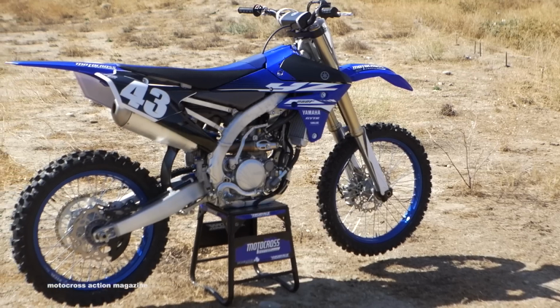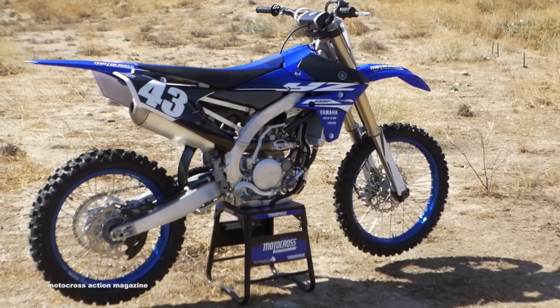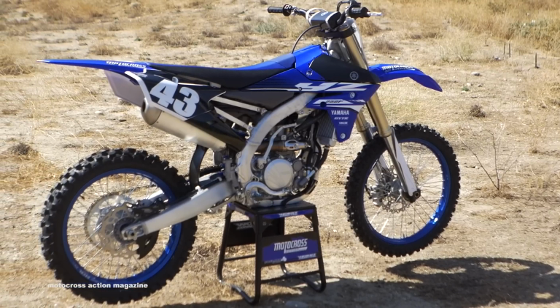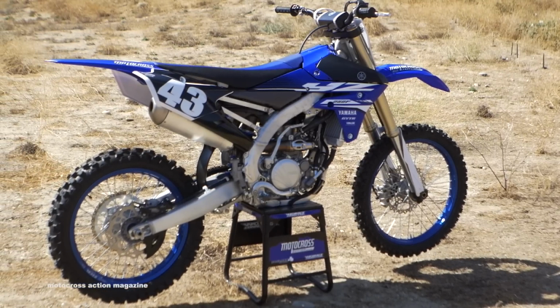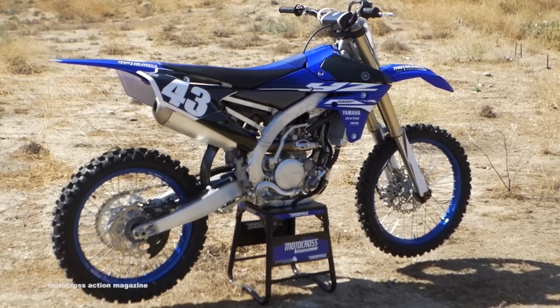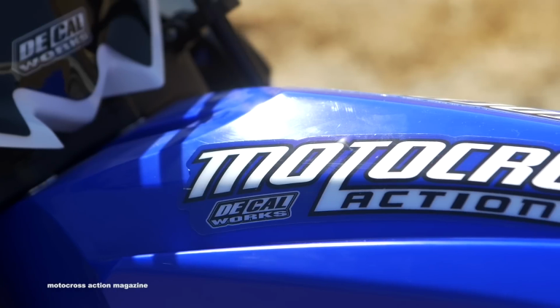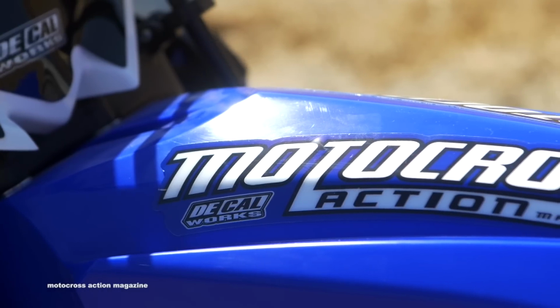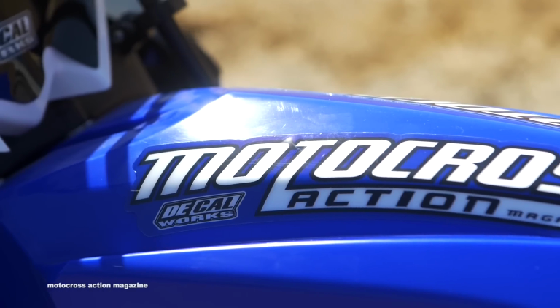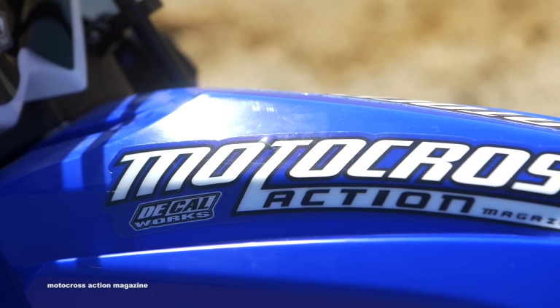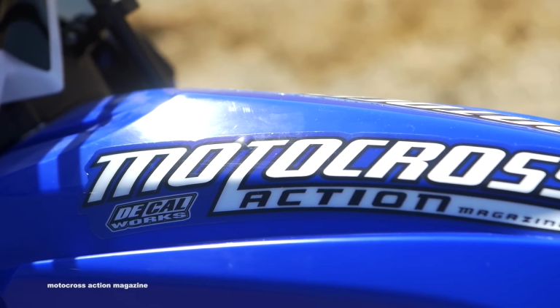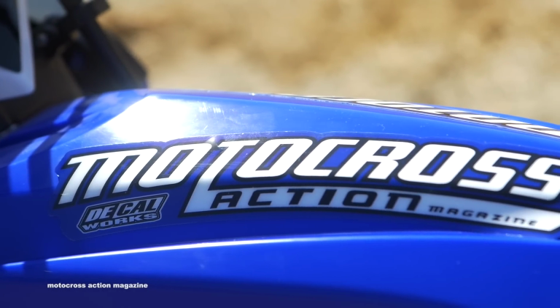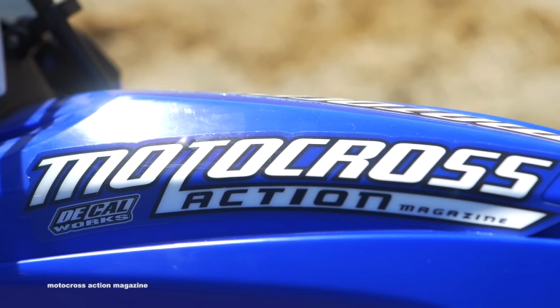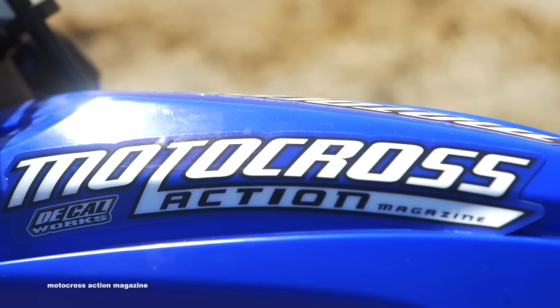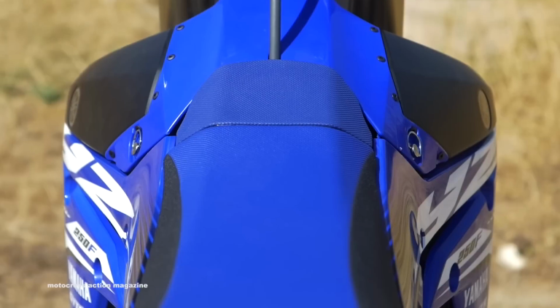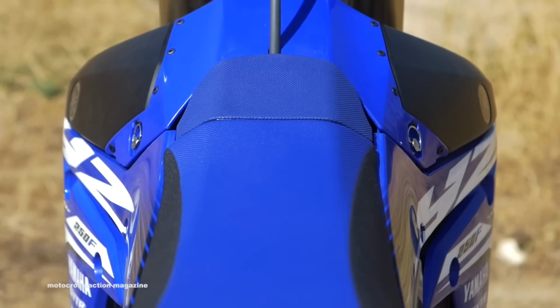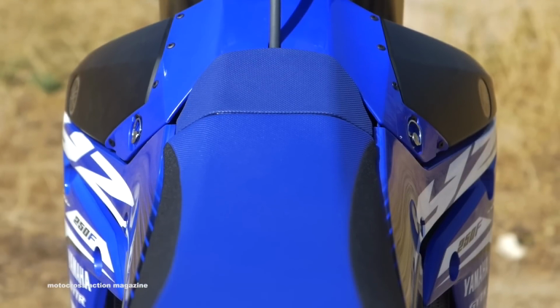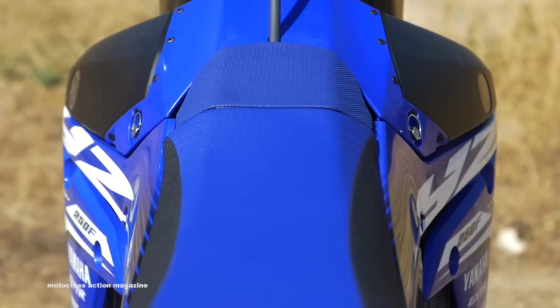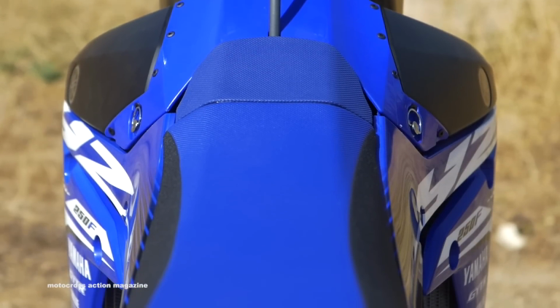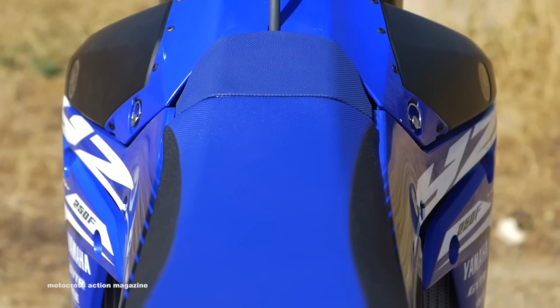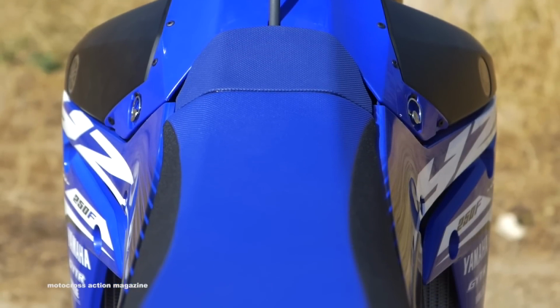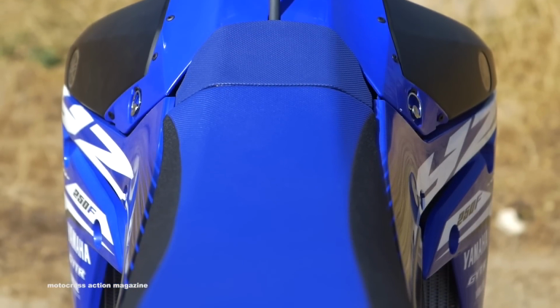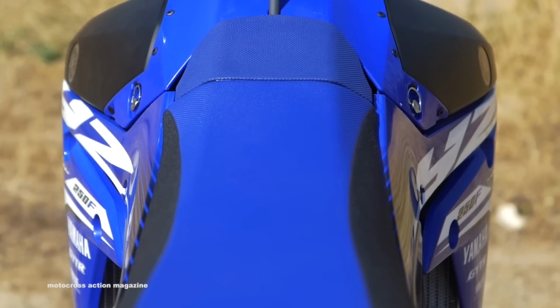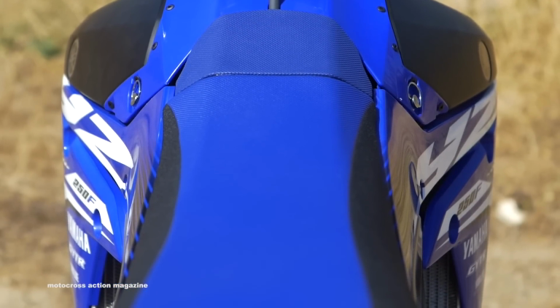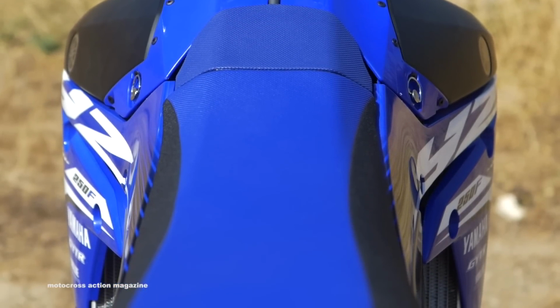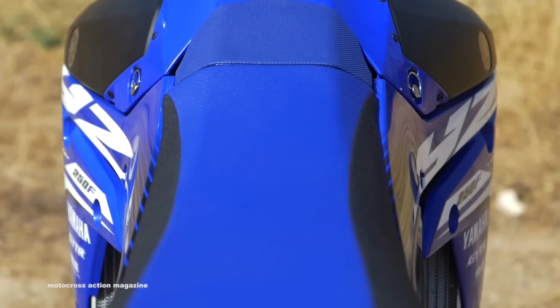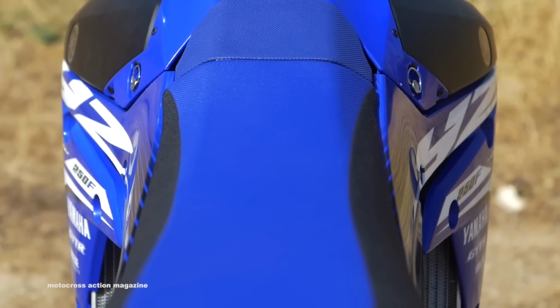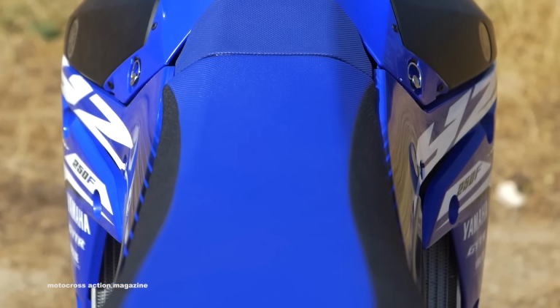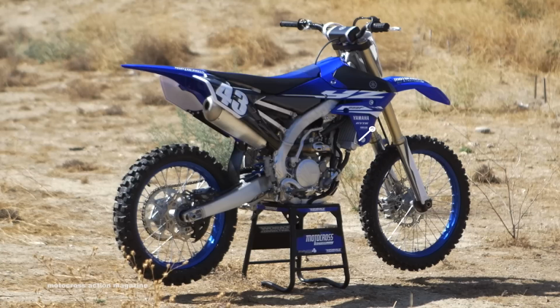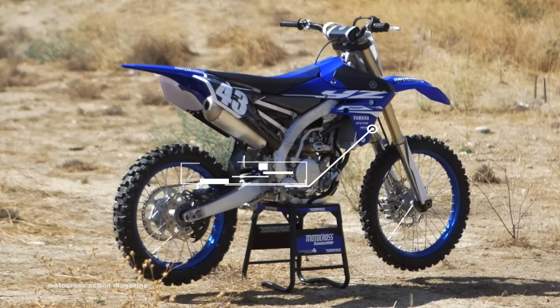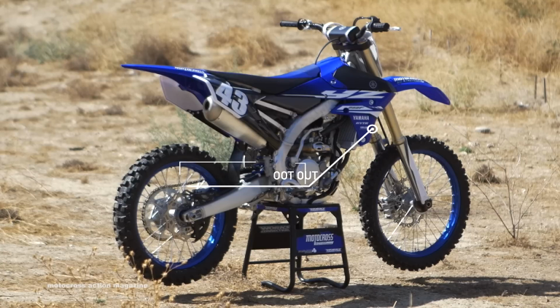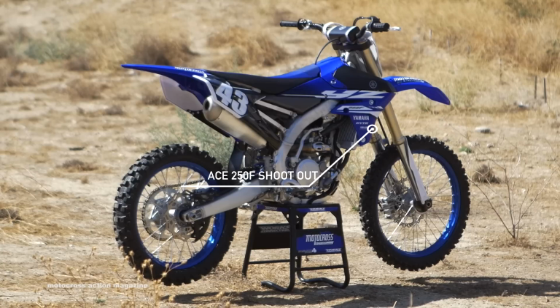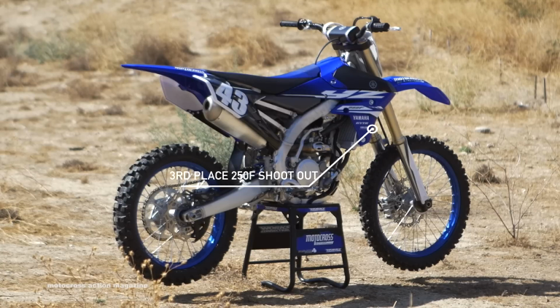In recent years, the Yamaha YZ250F has been something that we have fallen in love with. Unfortunately, through the KTM and Husqvarna's engines, the Yamaha is a full horsepower down. So that made us rank the Yamaha third in the 2017 shootout.